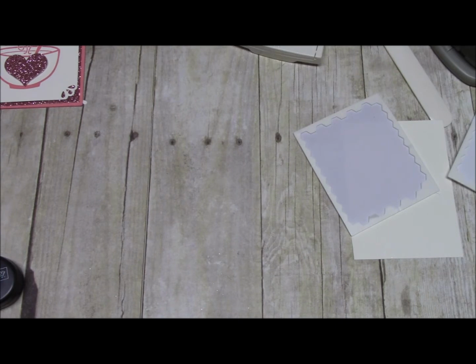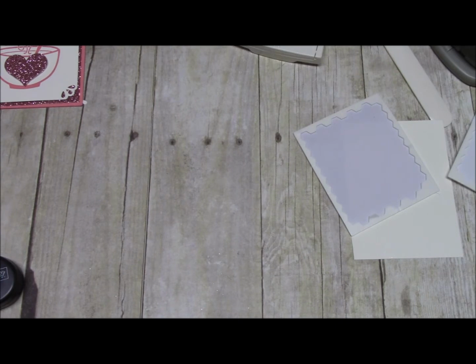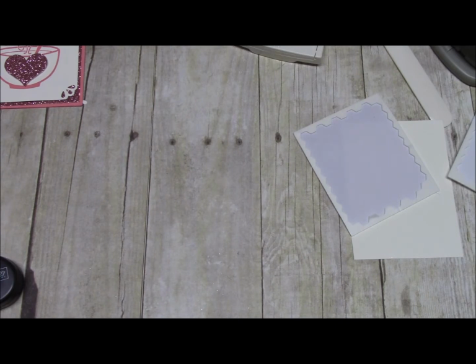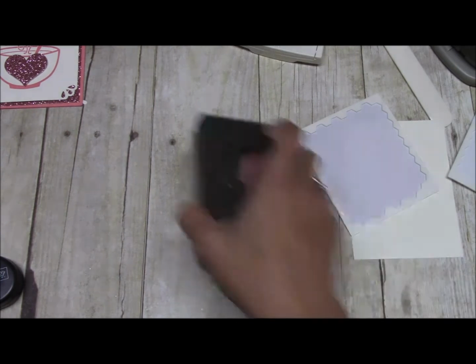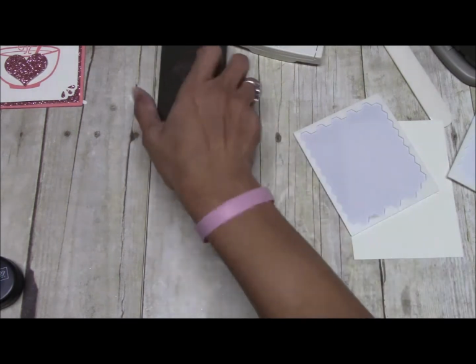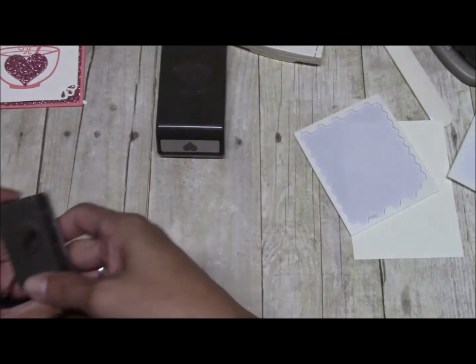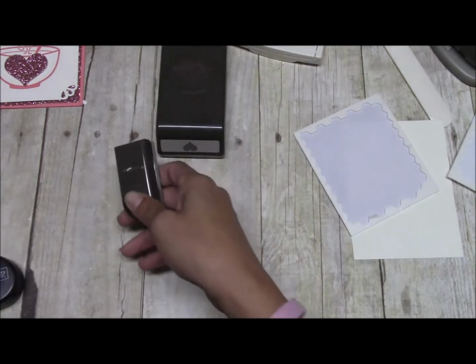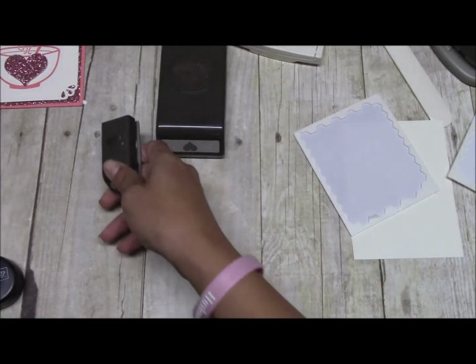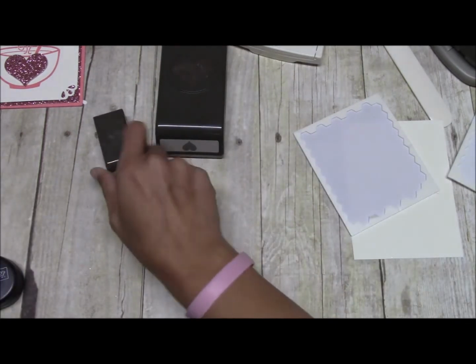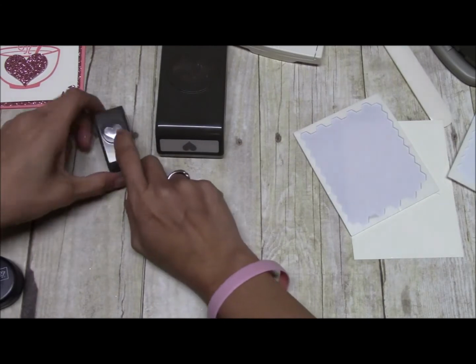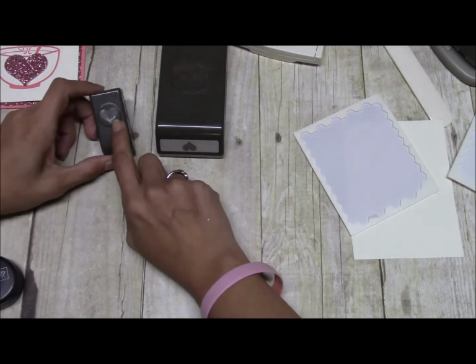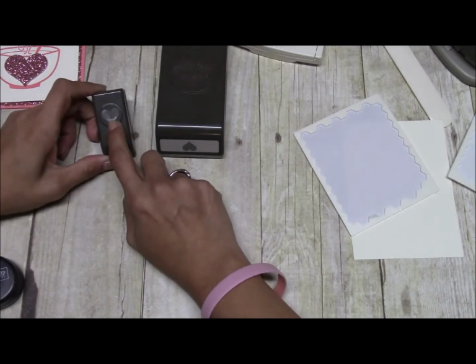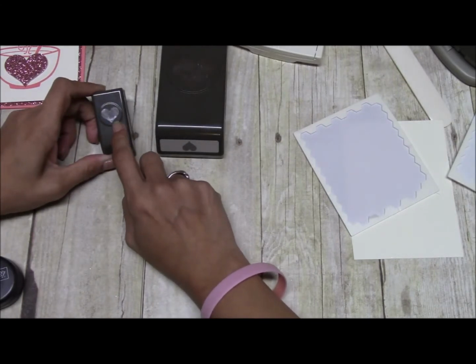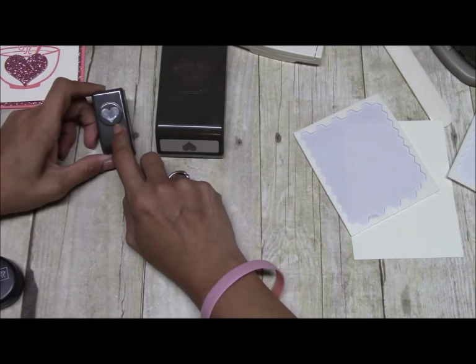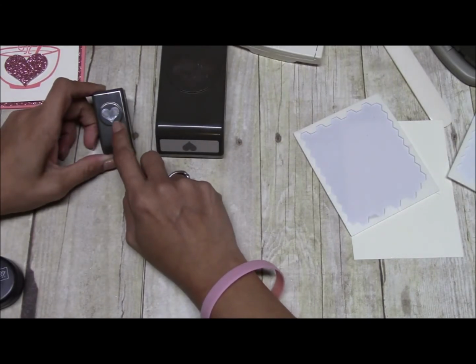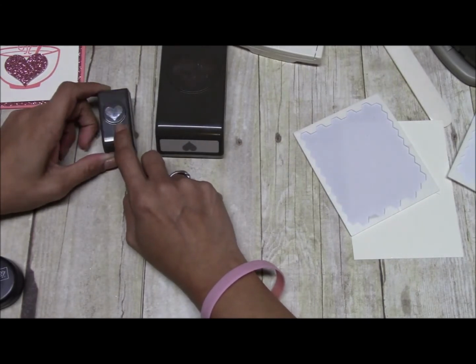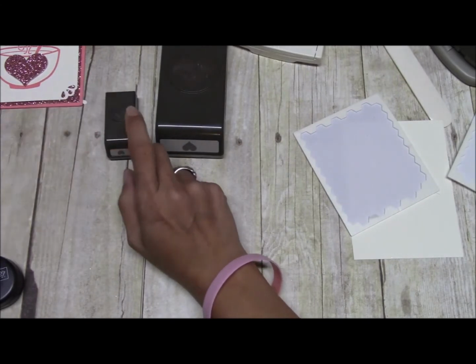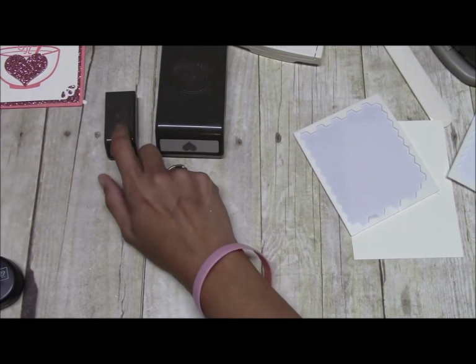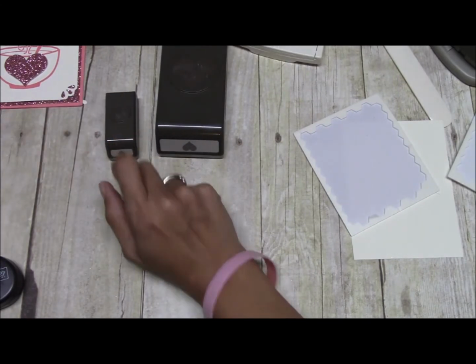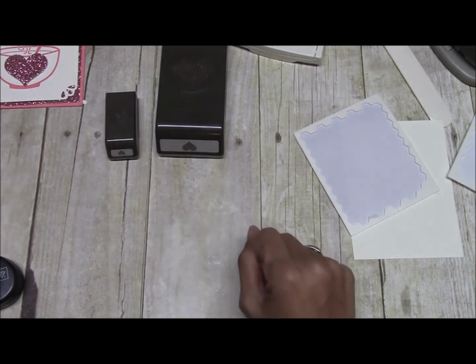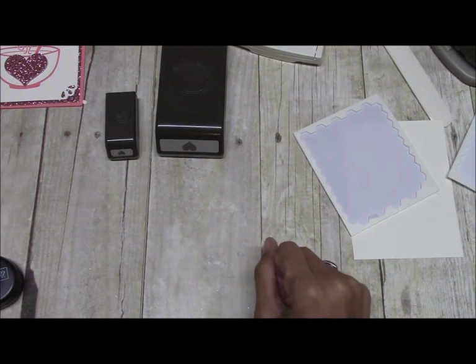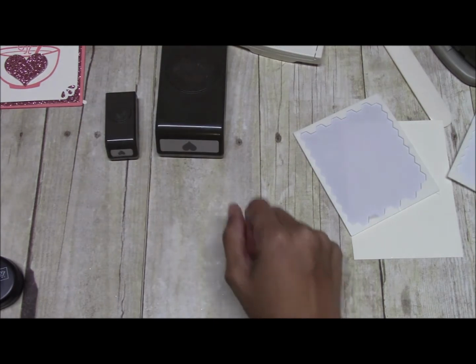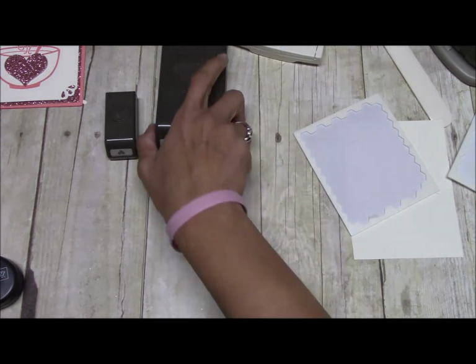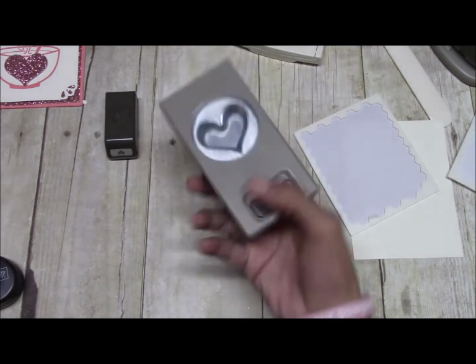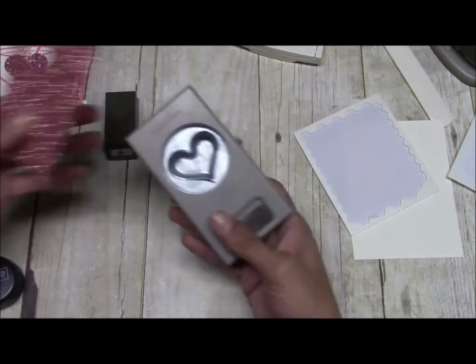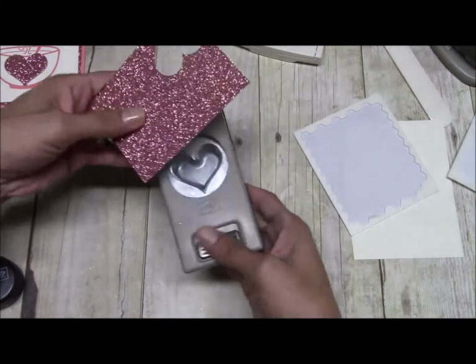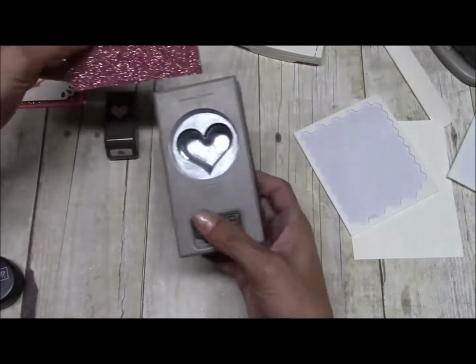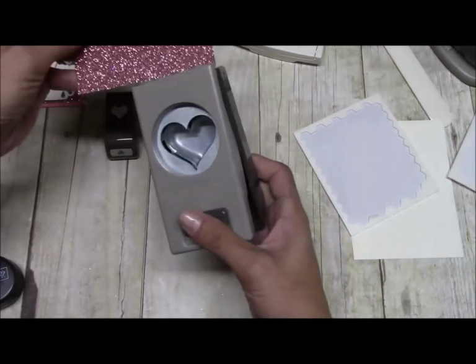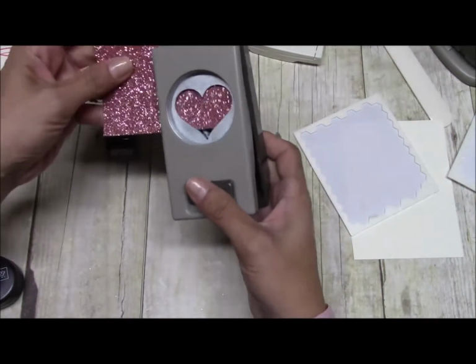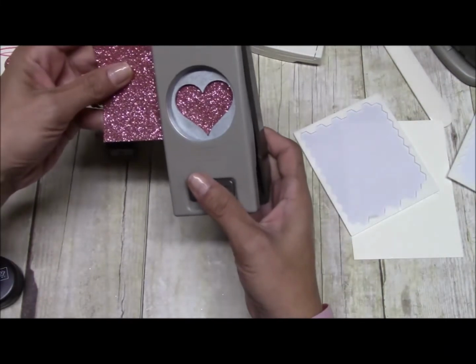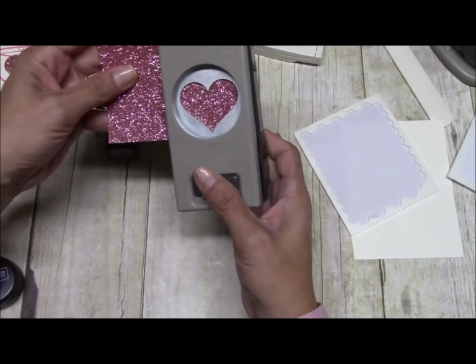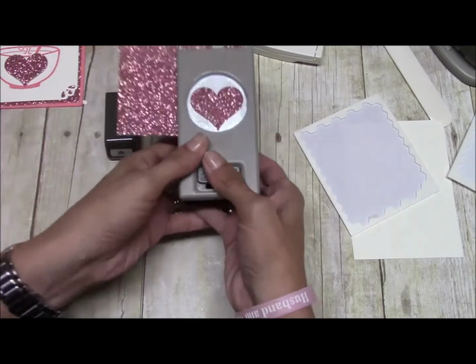We are also using the Sweetheart Punch, and the other heart punch is from the Itty Bitty Punch Pack — this is also retiring, so if you want that you need to be sure to get it. We're just going to punch it out.